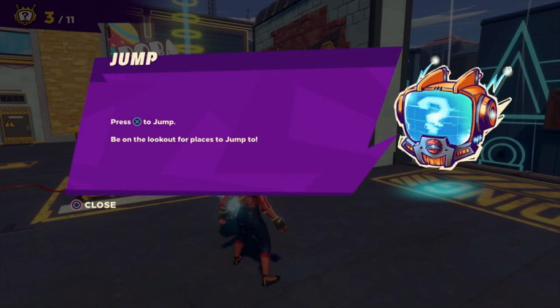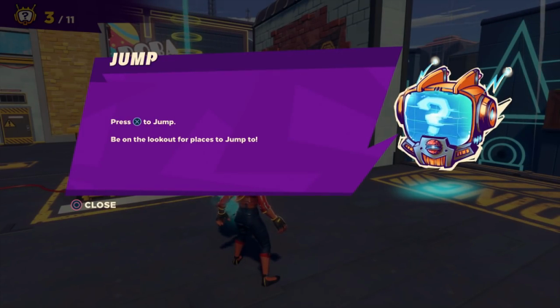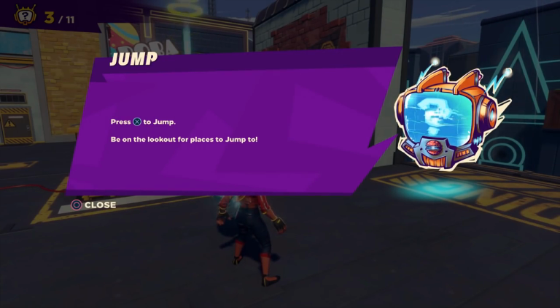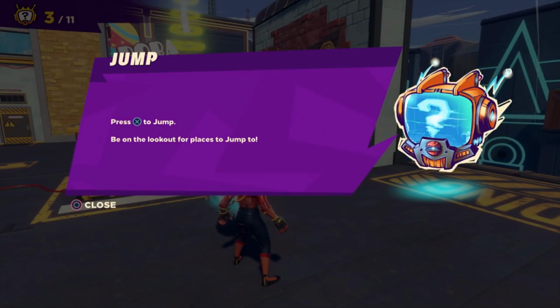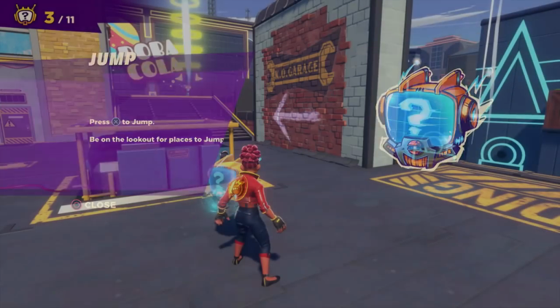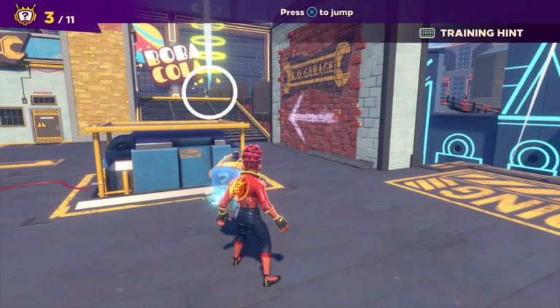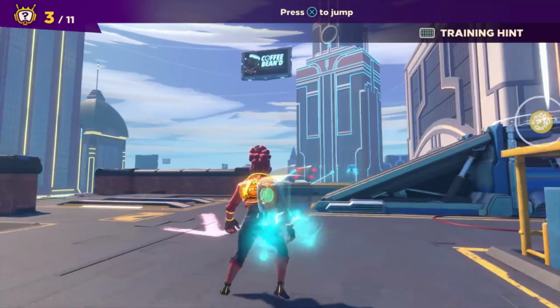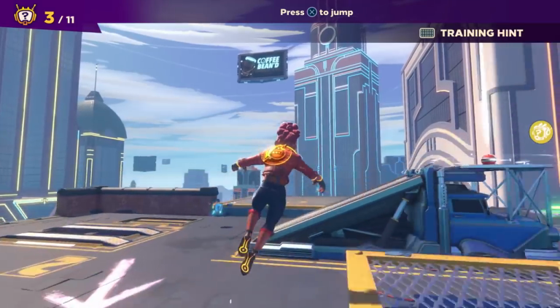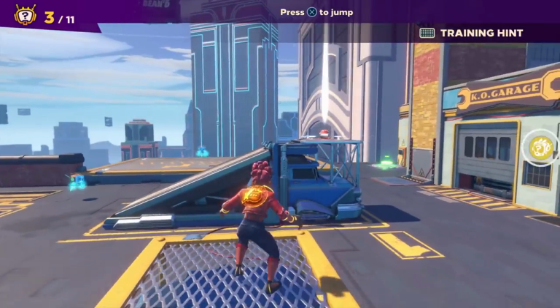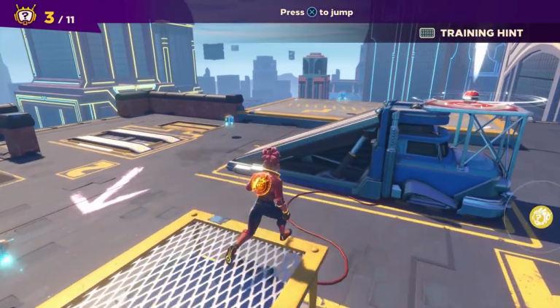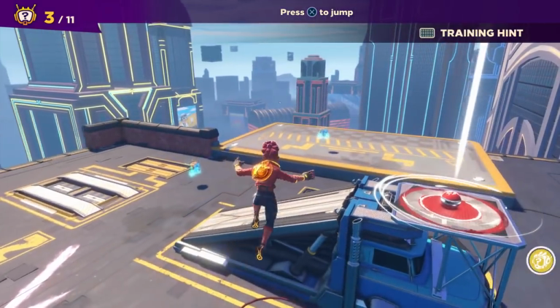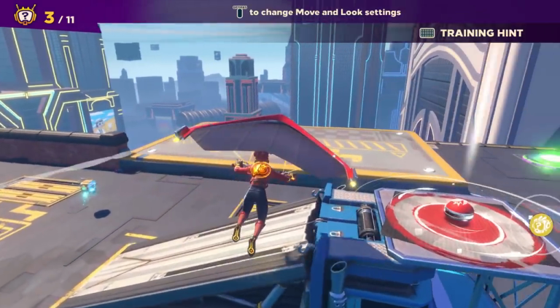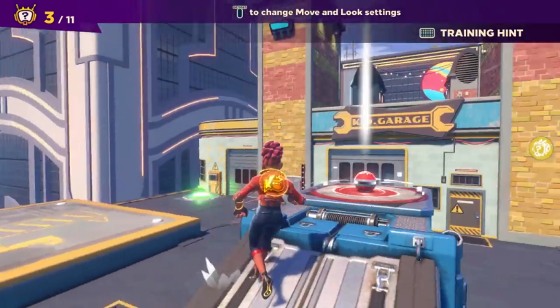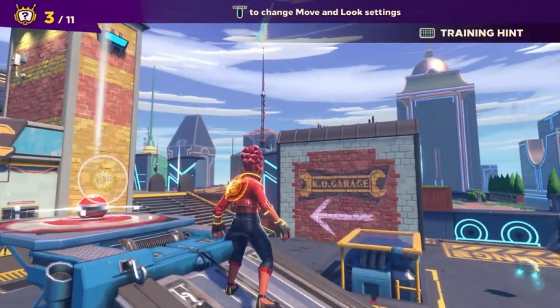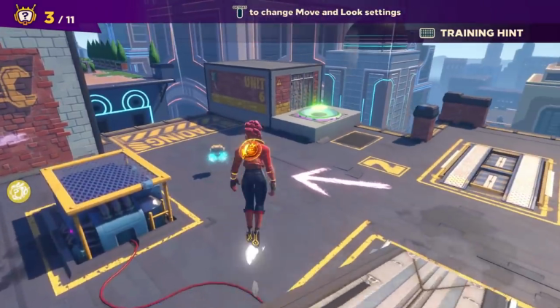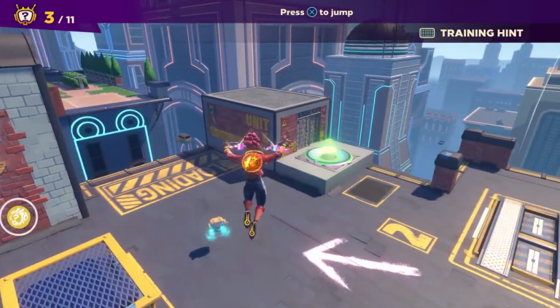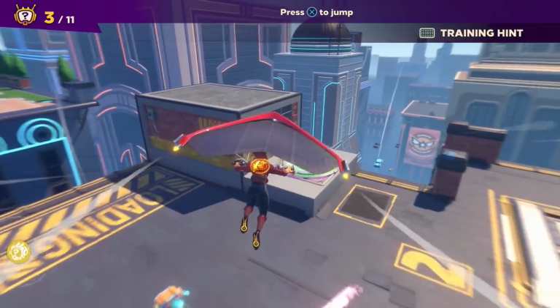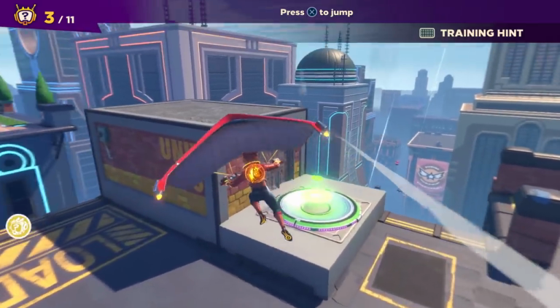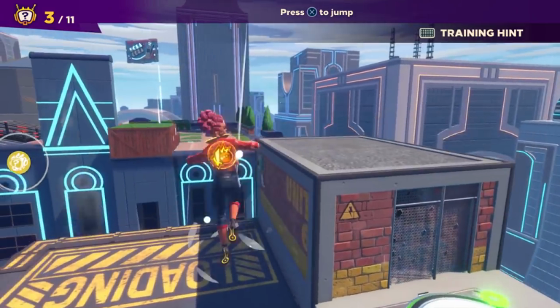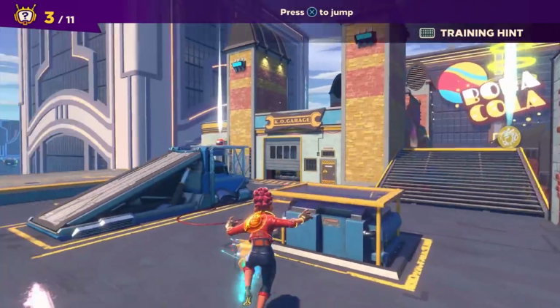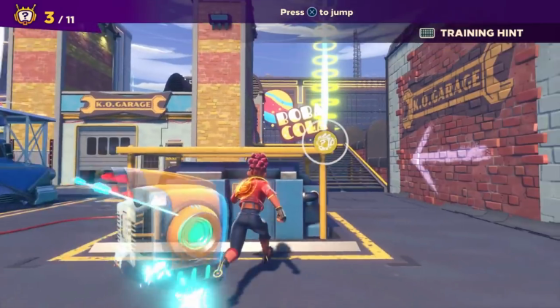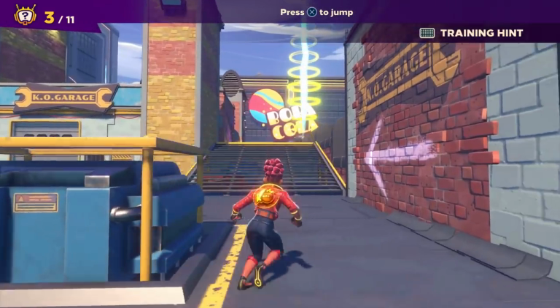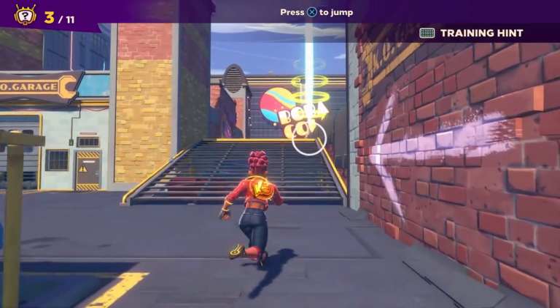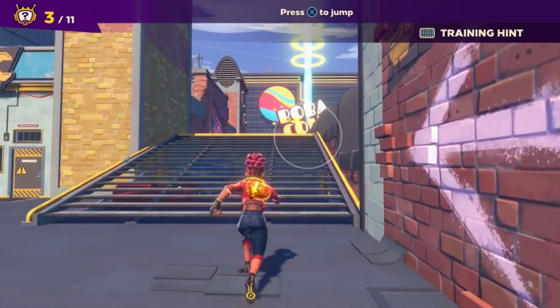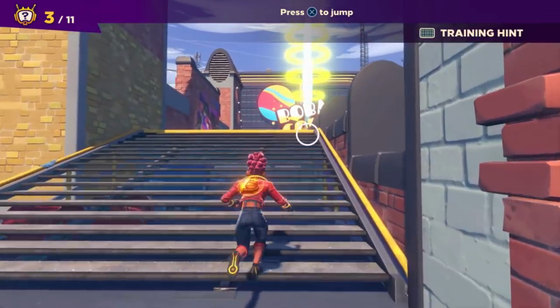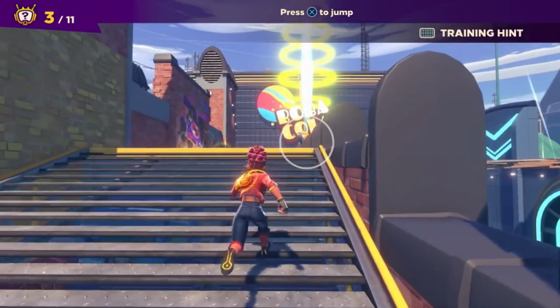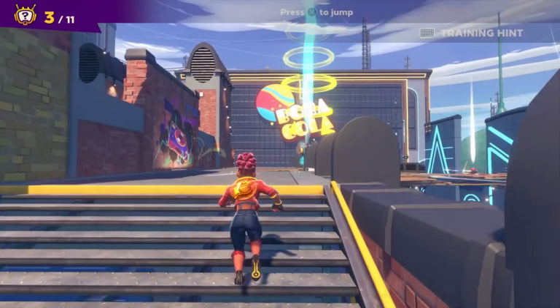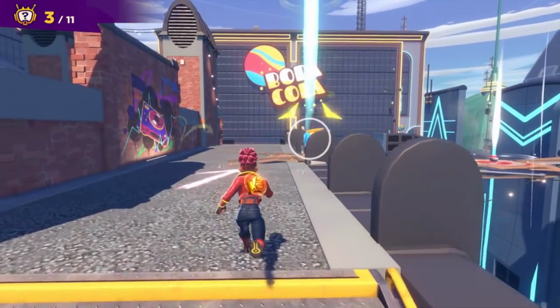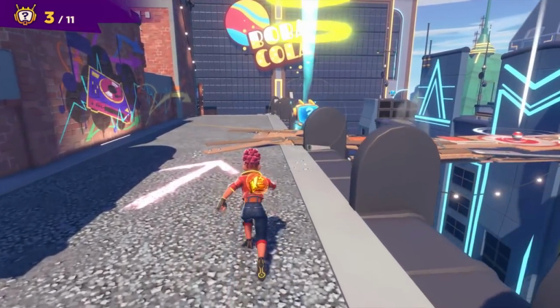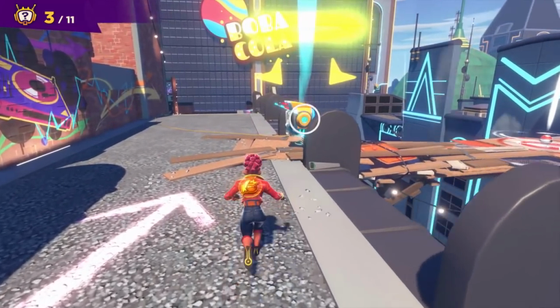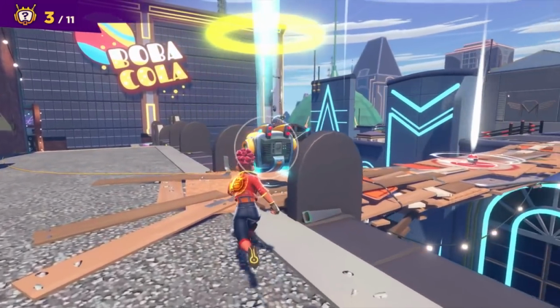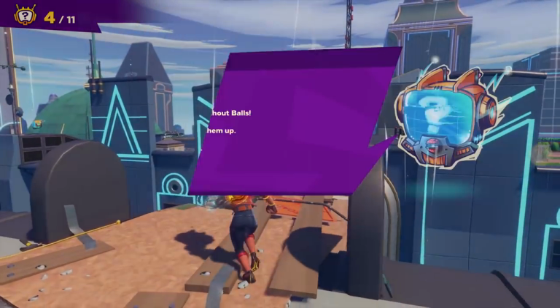Press X to jump, and be on the lookout for places to jump to. So we can jump up here, jump over this — and we can glide! Oh, that's so cool. I like it. So we're running over this way for now. There's another little robot to talk to. We have 11 of these things to find in total.